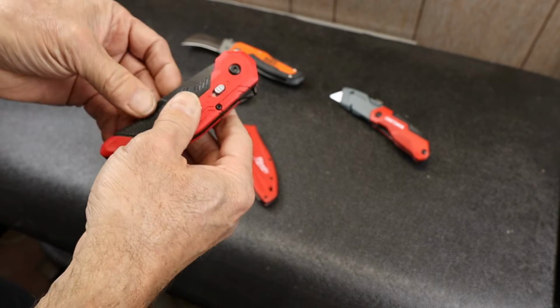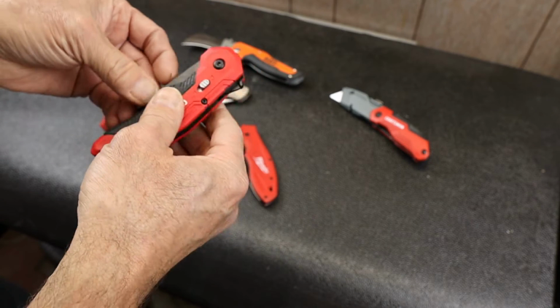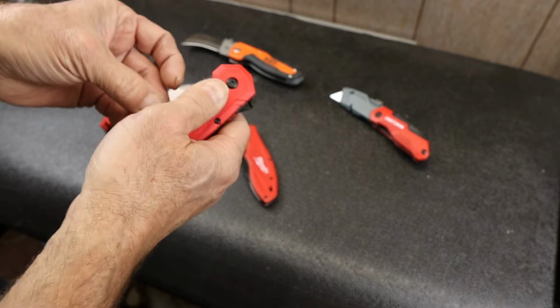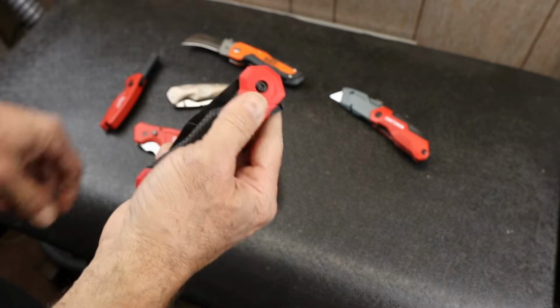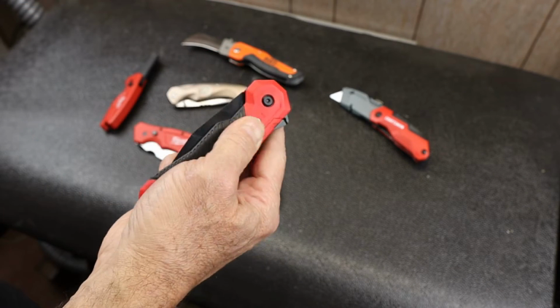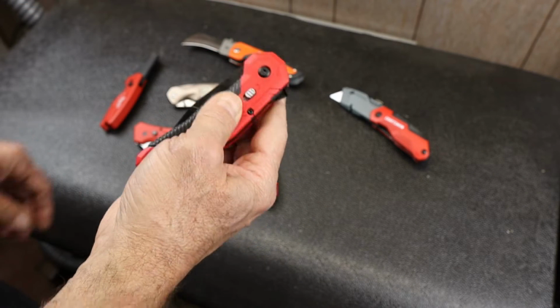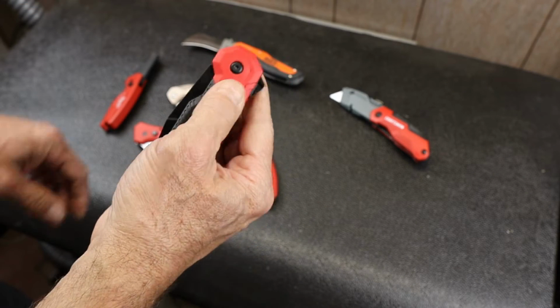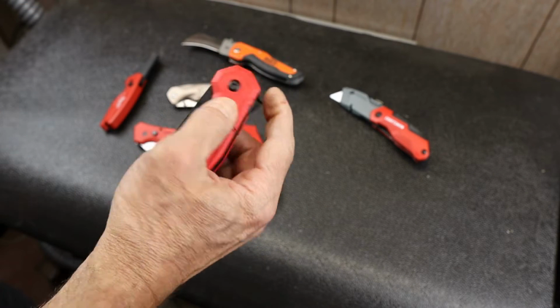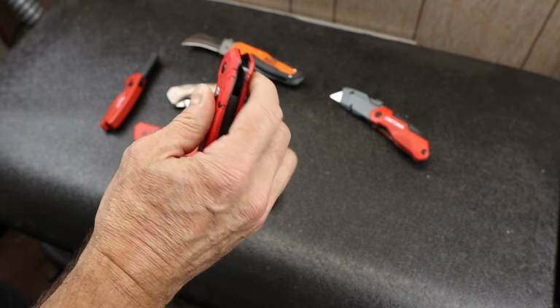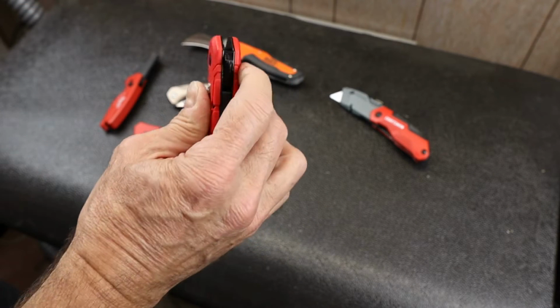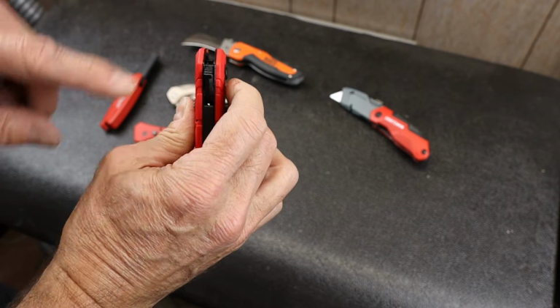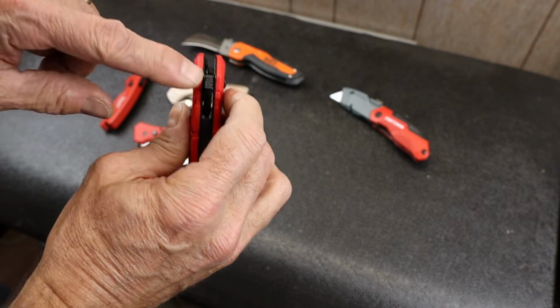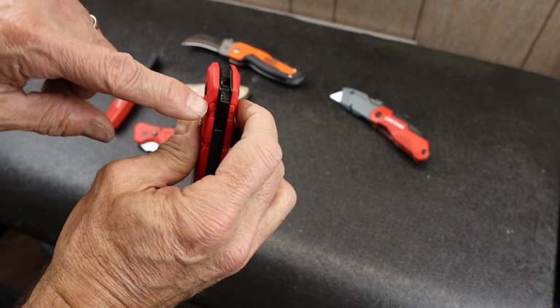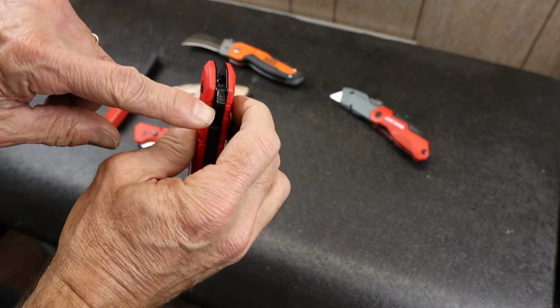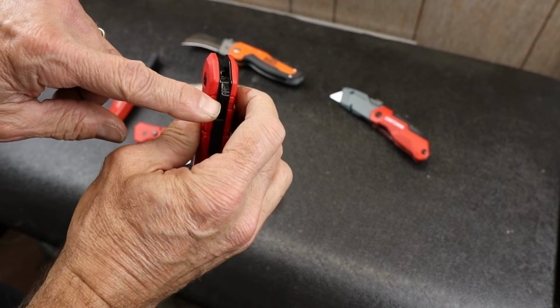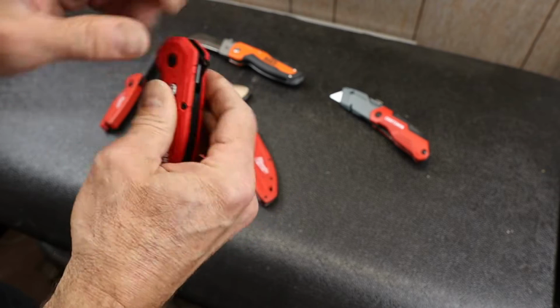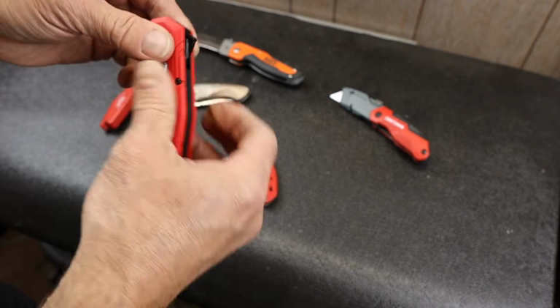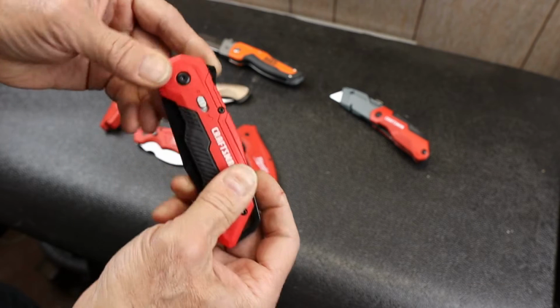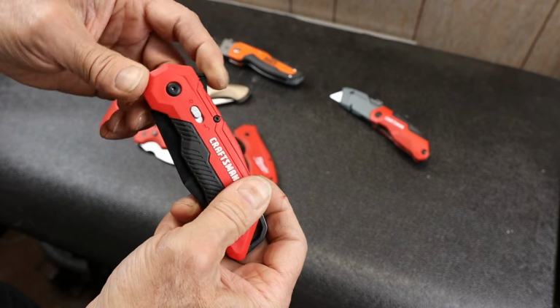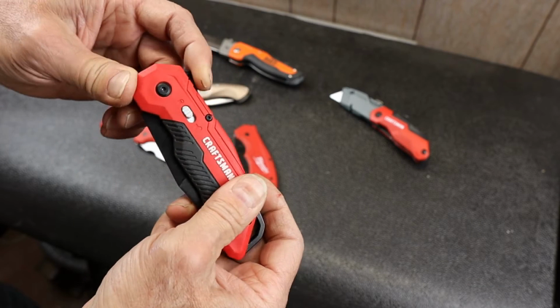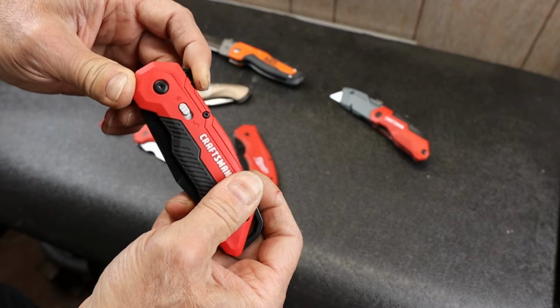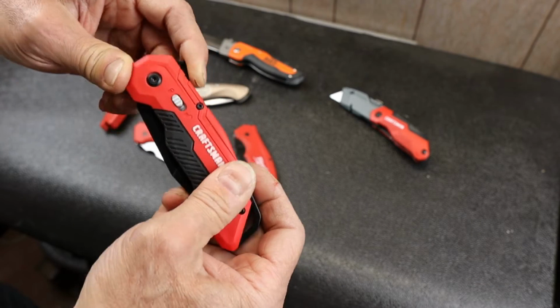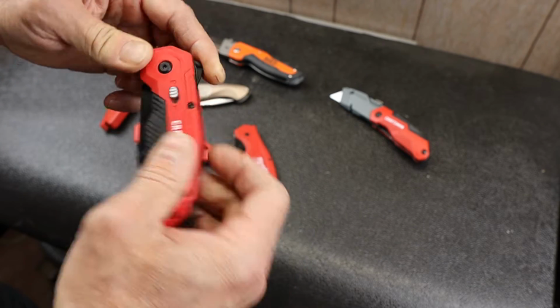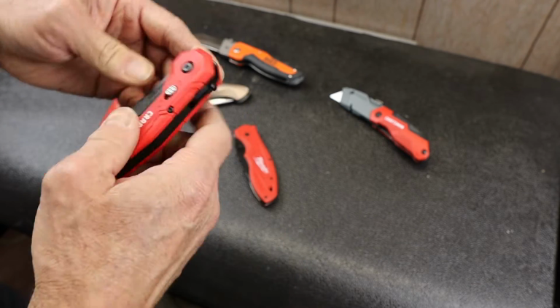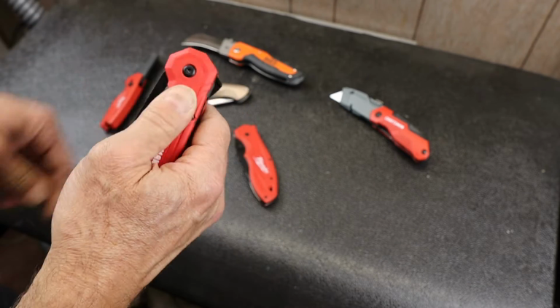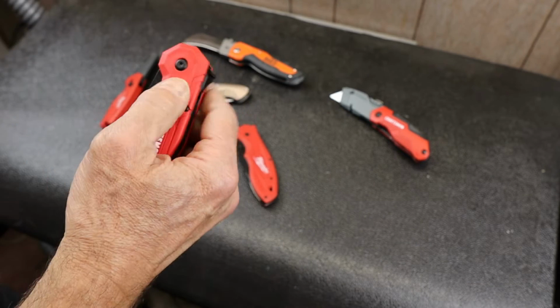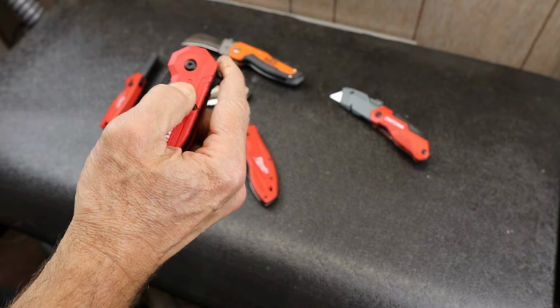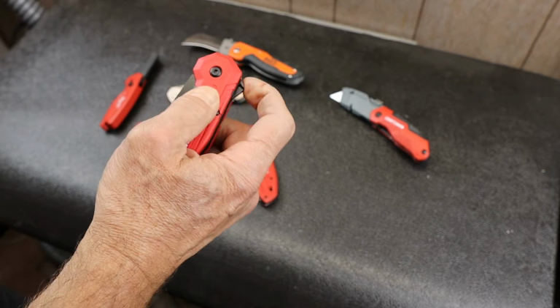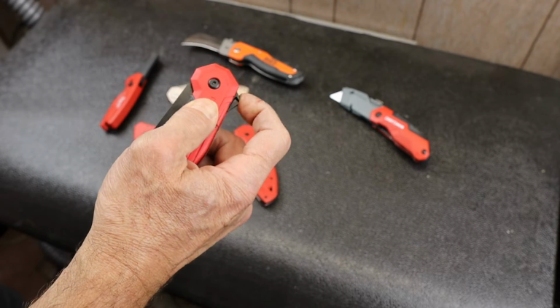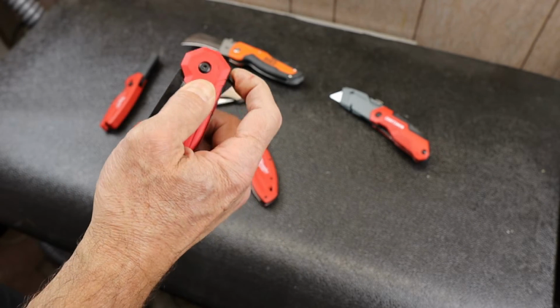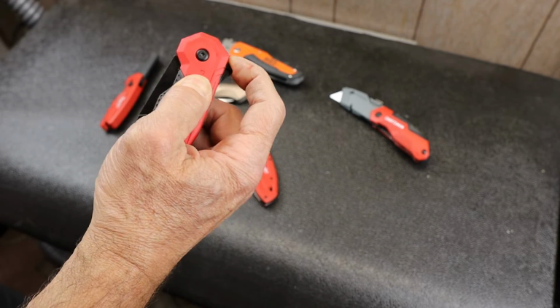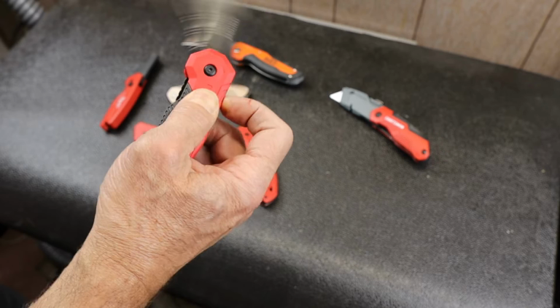This is an assist knife that uses kind of a modified flipping mechanism, and I'll show you how that works.